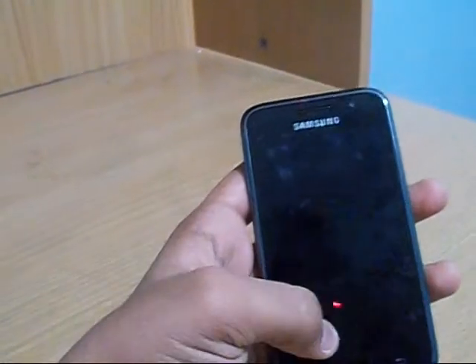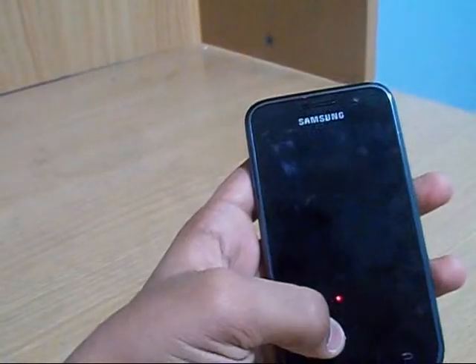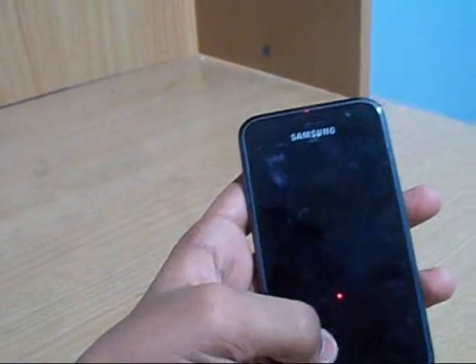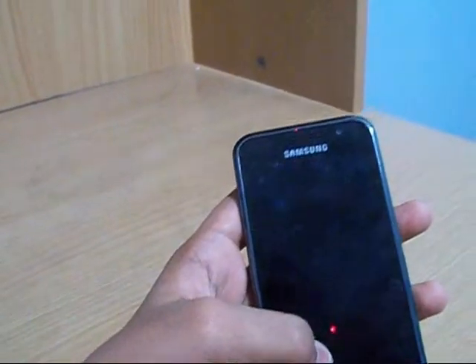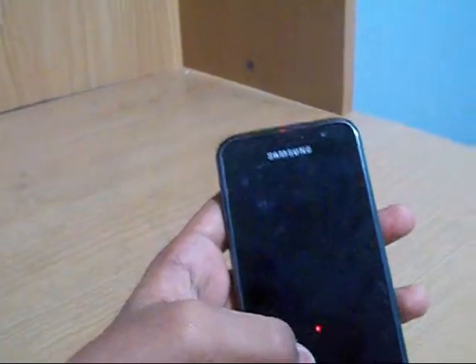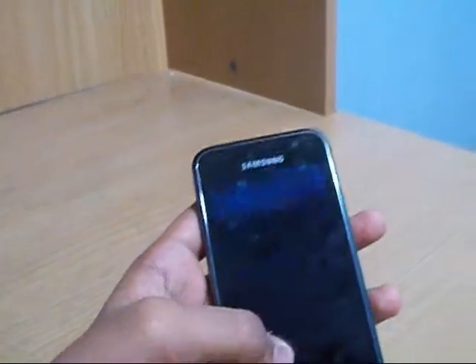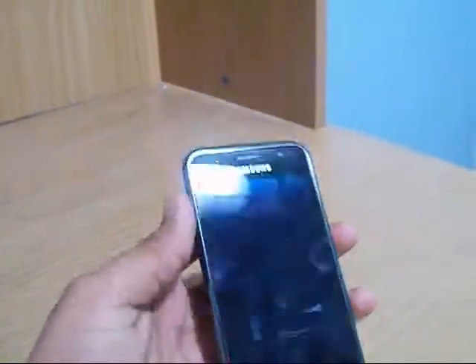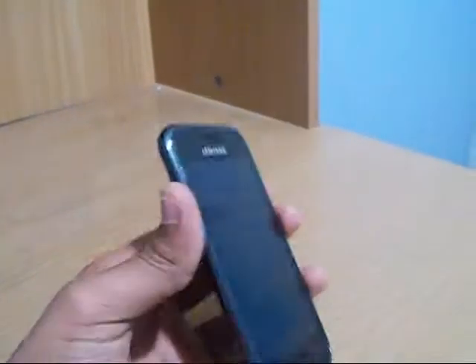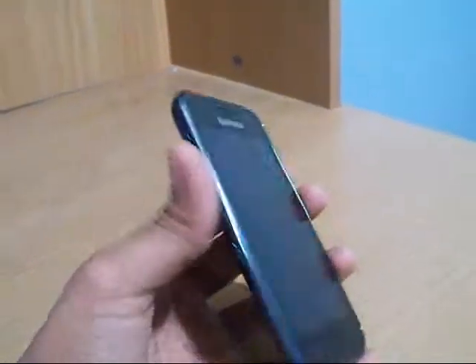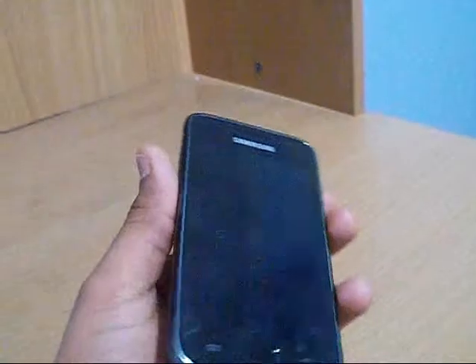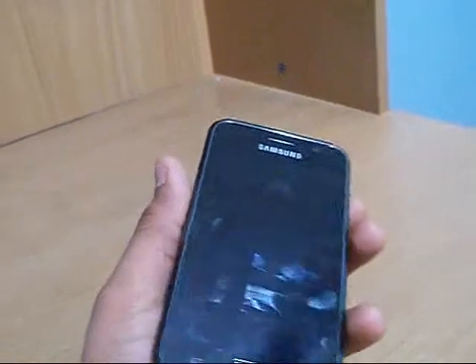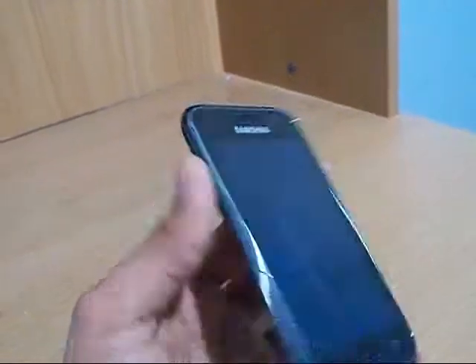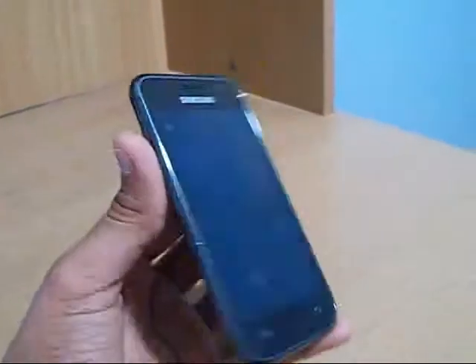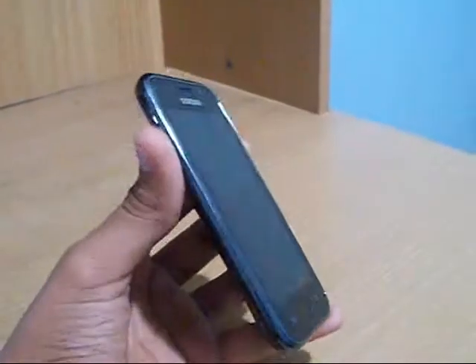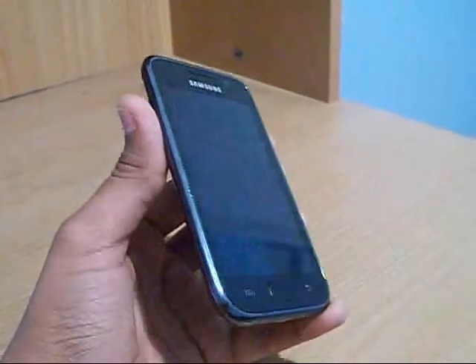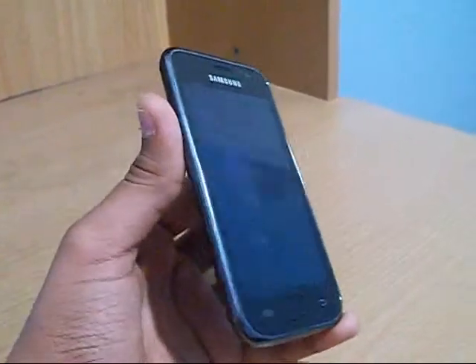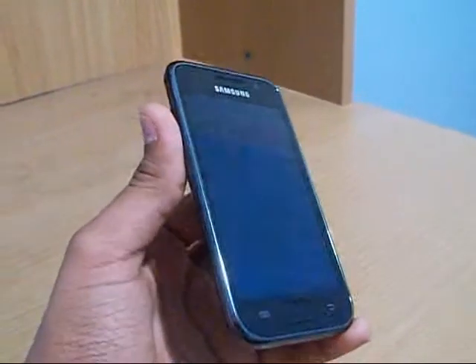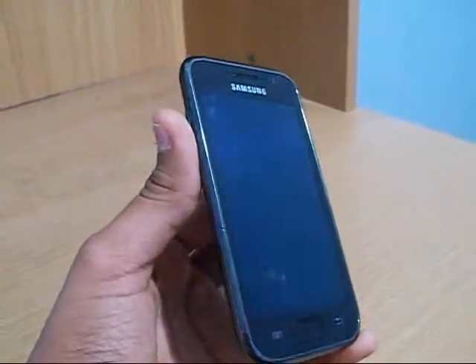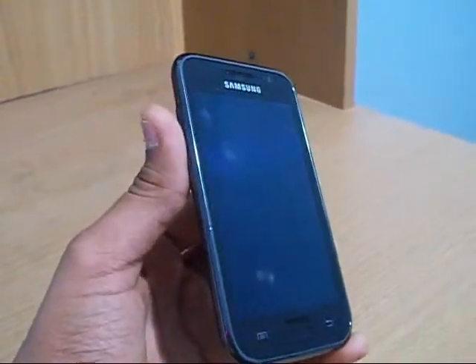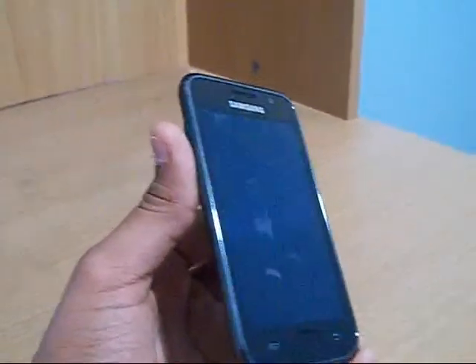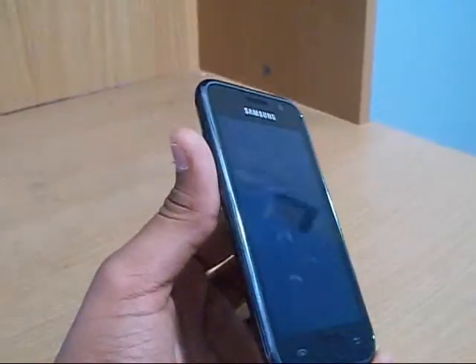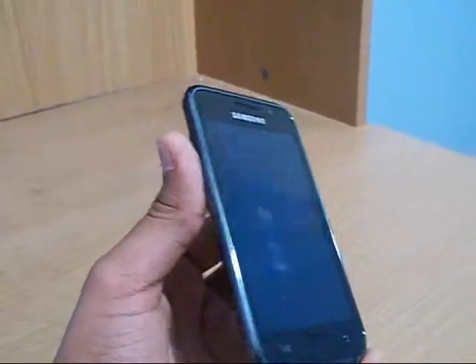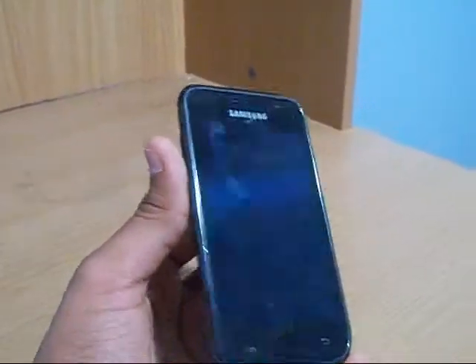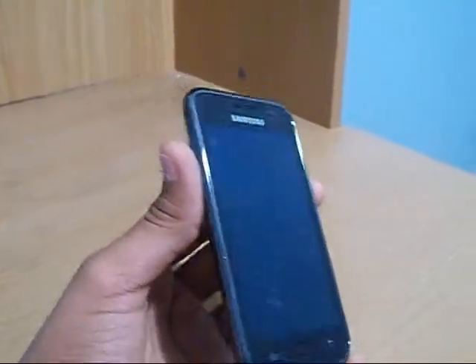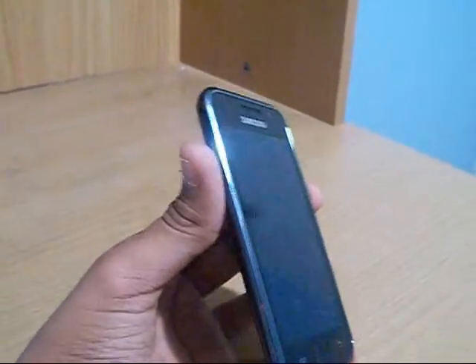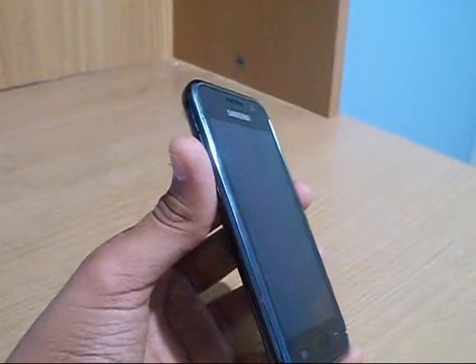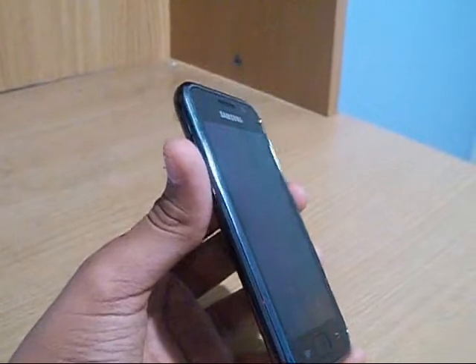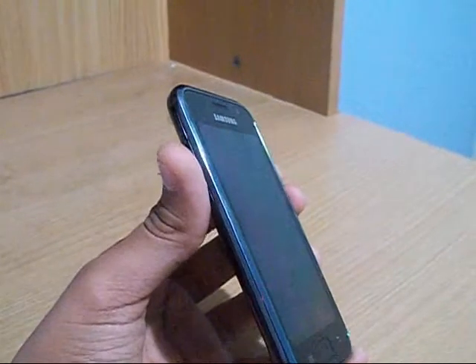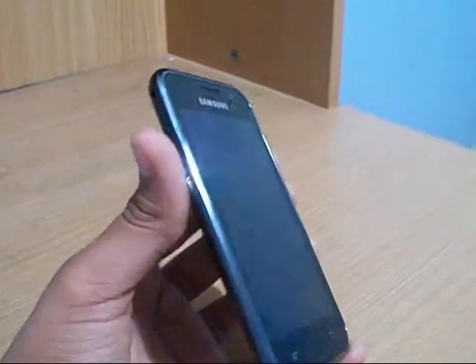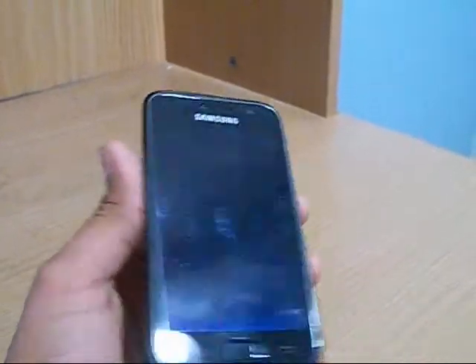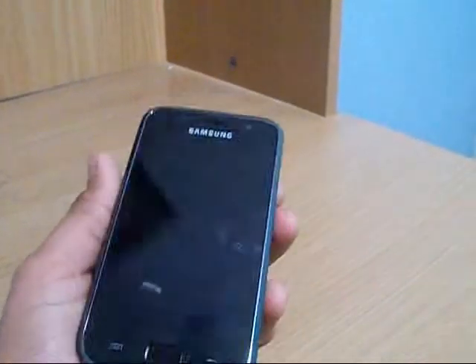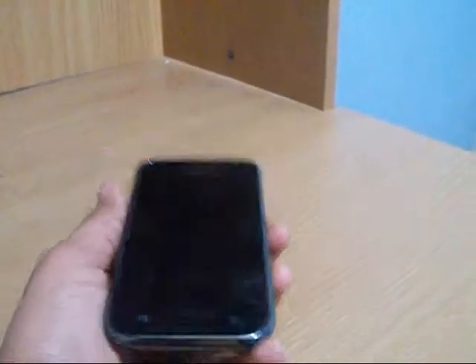The screen is covered by a special type of material called Gorilla Glass which is scratch resistant and crack resistant. Other features include a 3-axis accelerometer, 3-axis gyroscope, and digital compass.